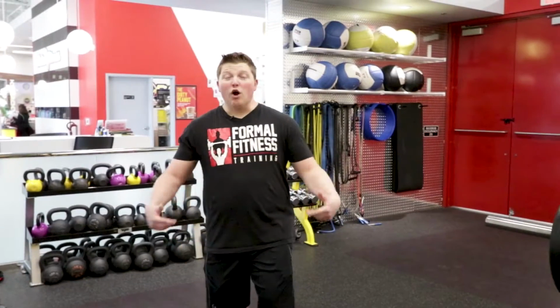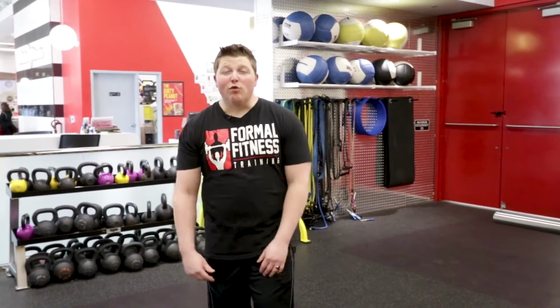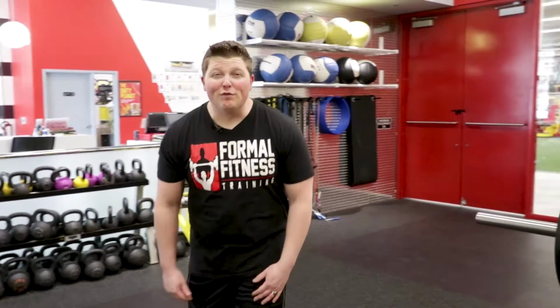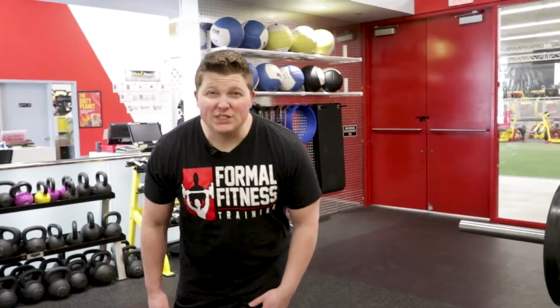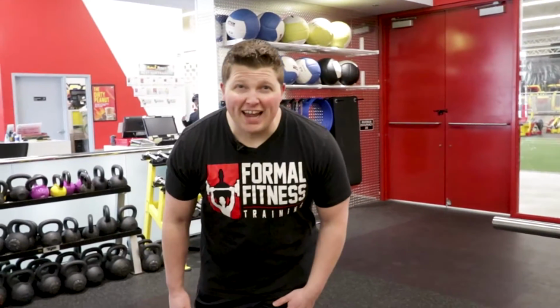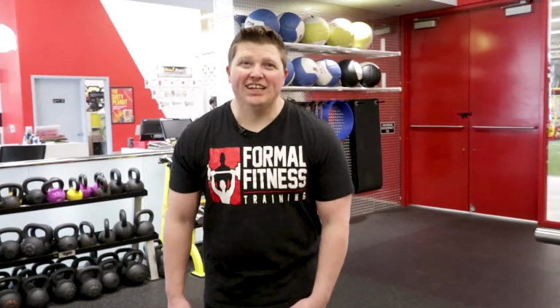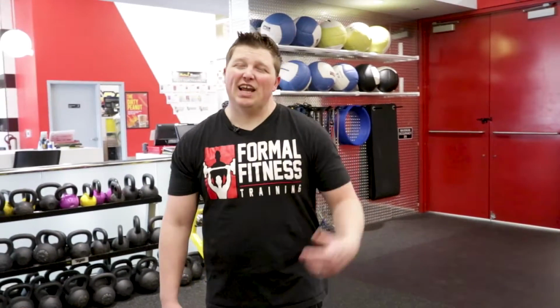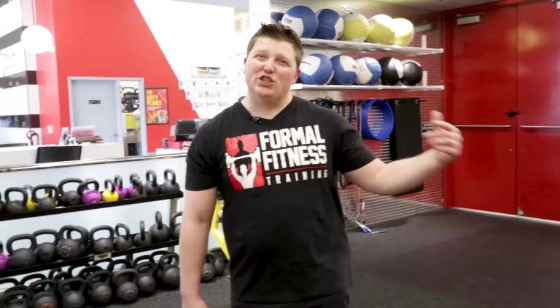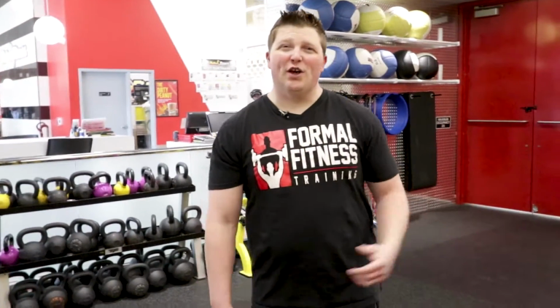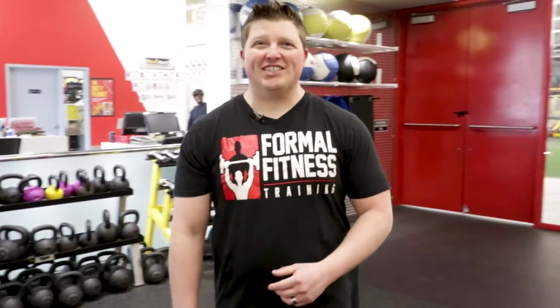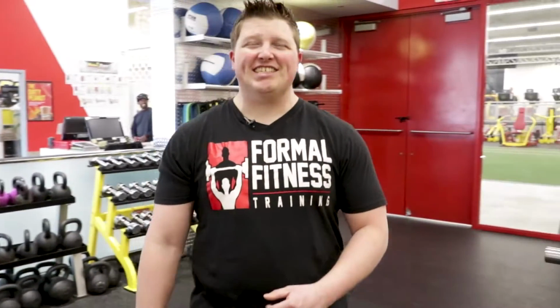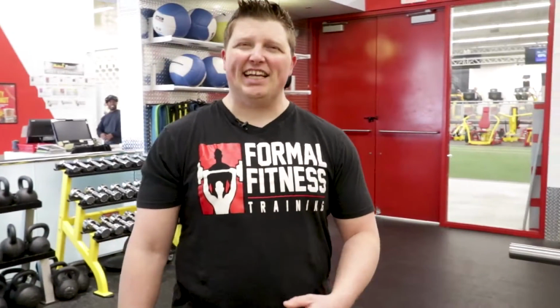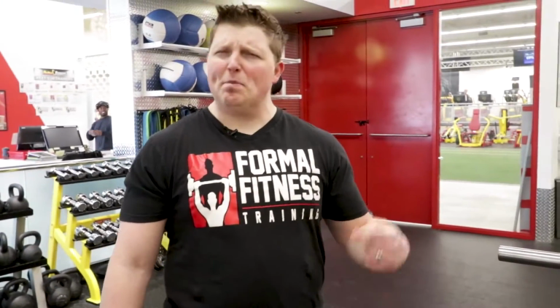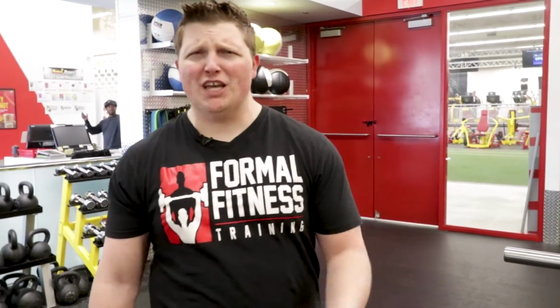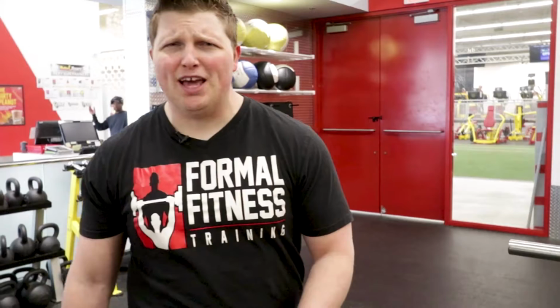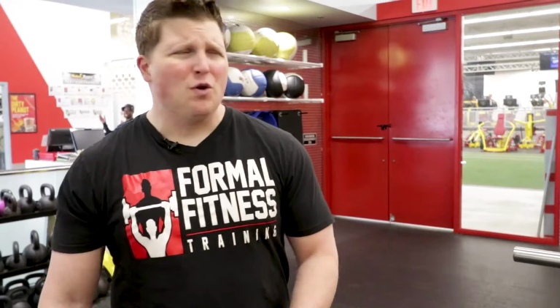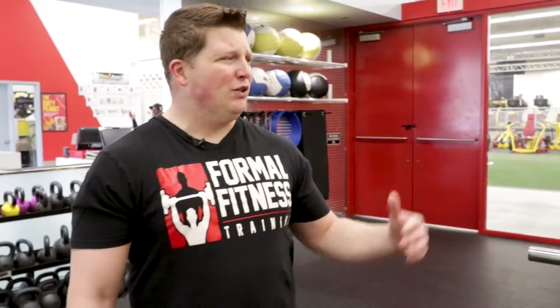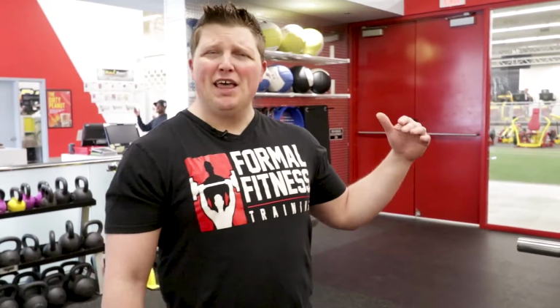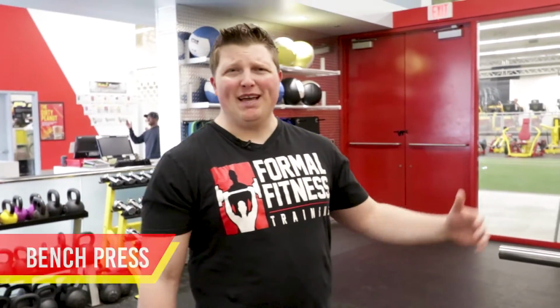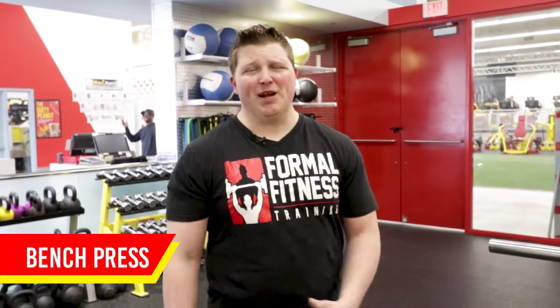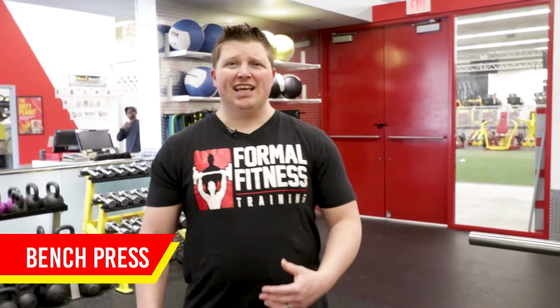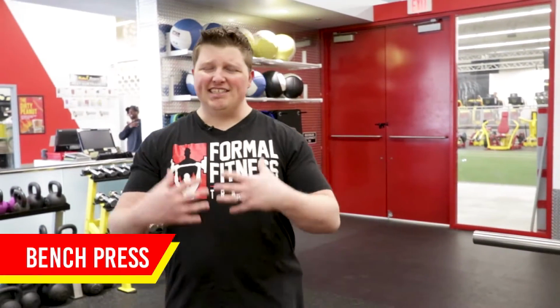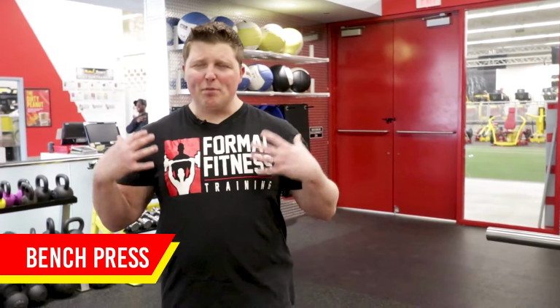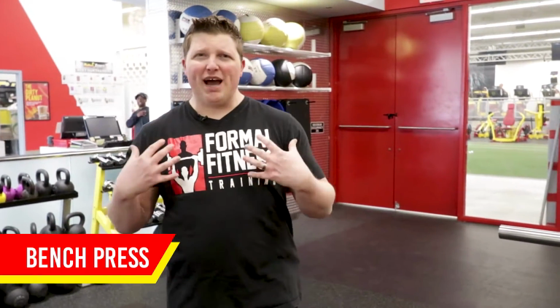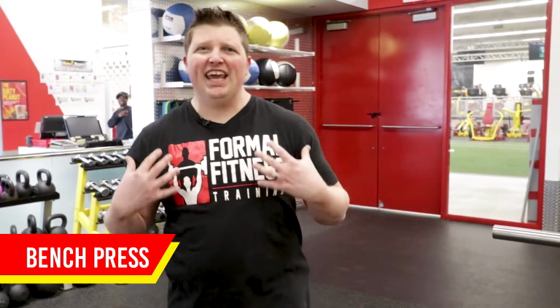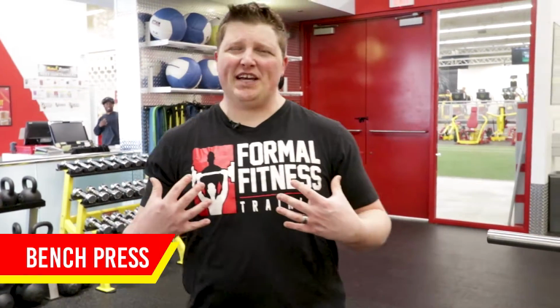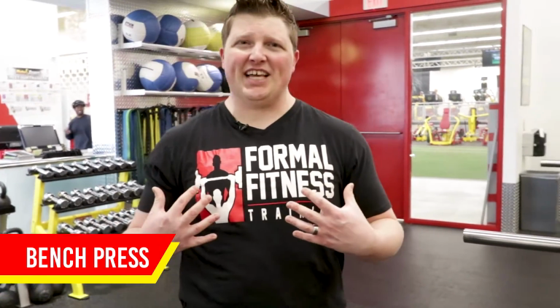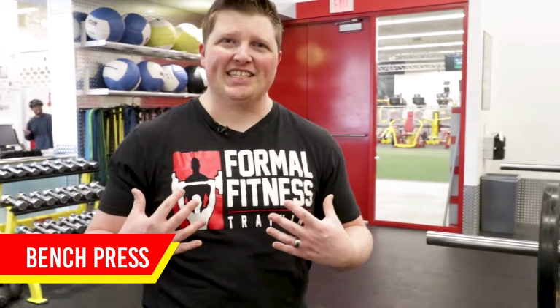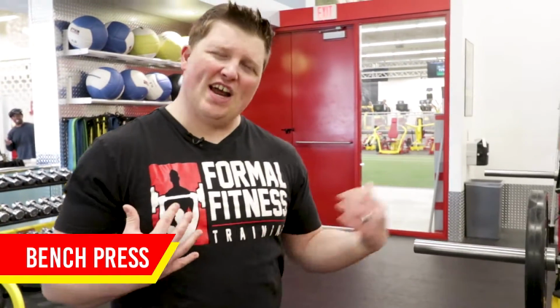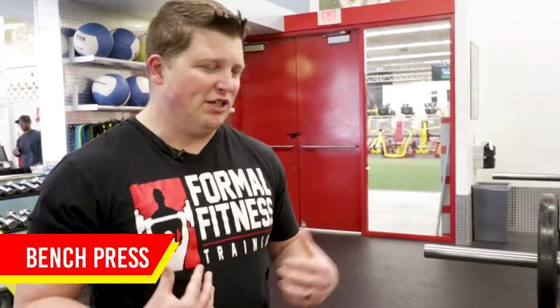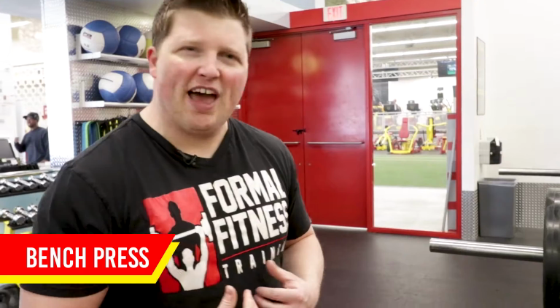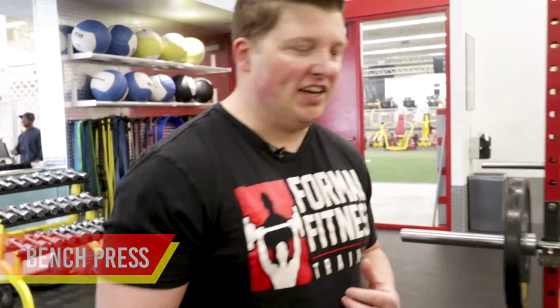Welcome to Formal Fitness Friday. Today we're going to show you another exercise designed to get you in the best shape of your life. We're going to be doing the bench press — it's the upper body king of exercise. I'm going to show you how that's done.